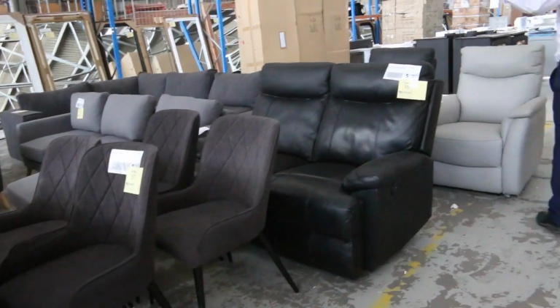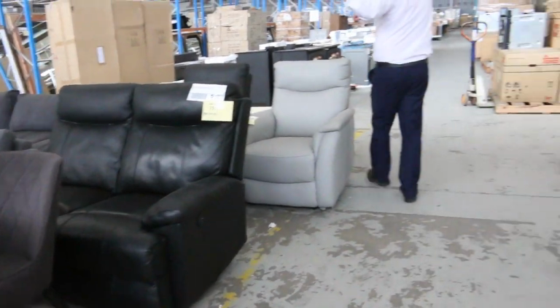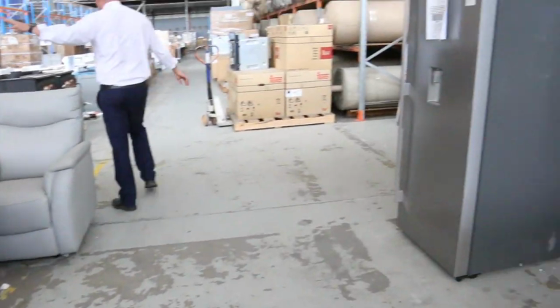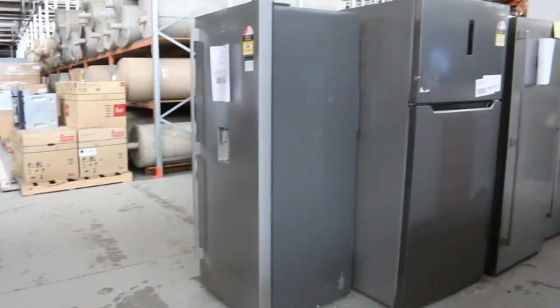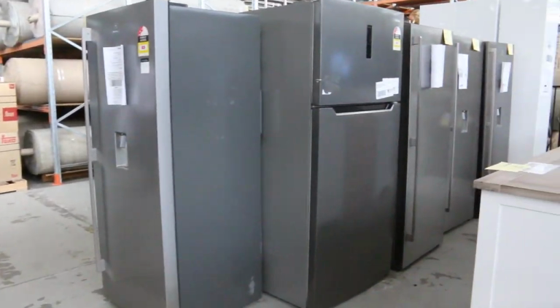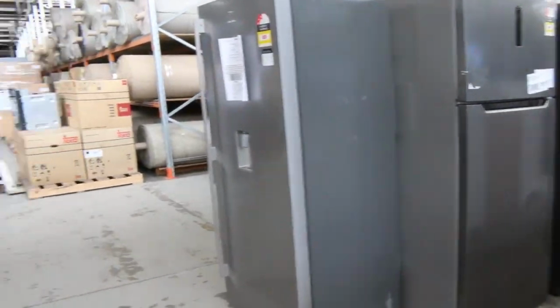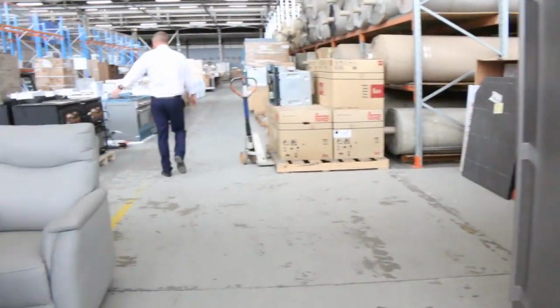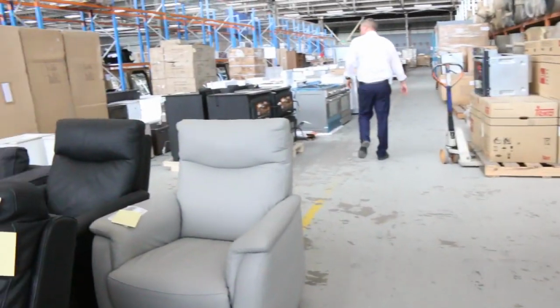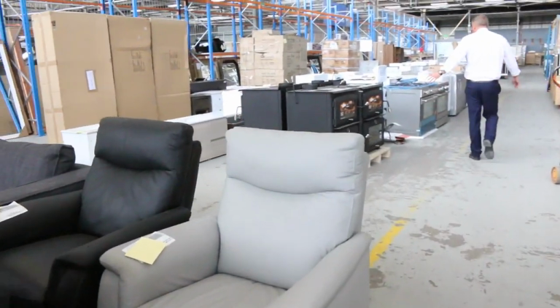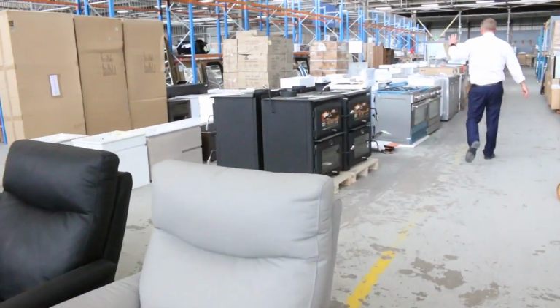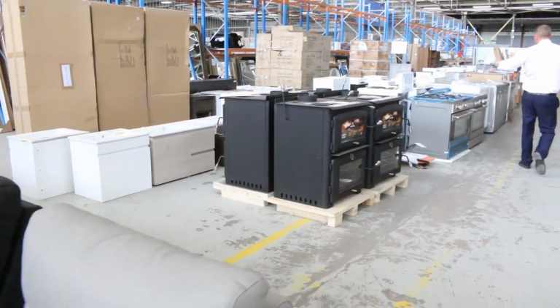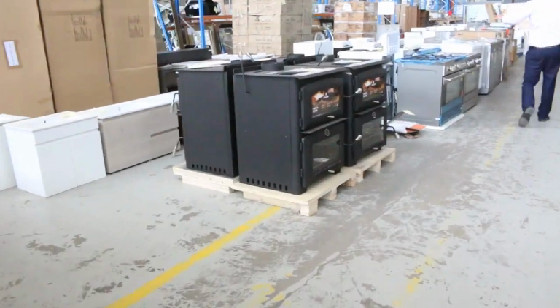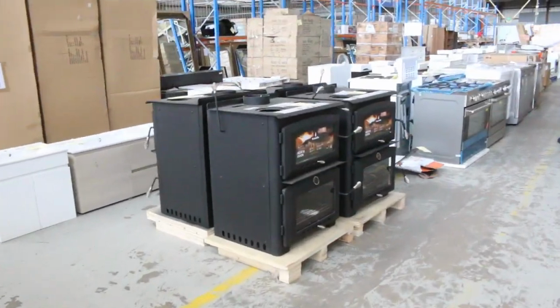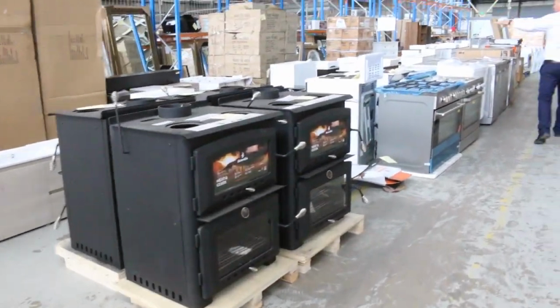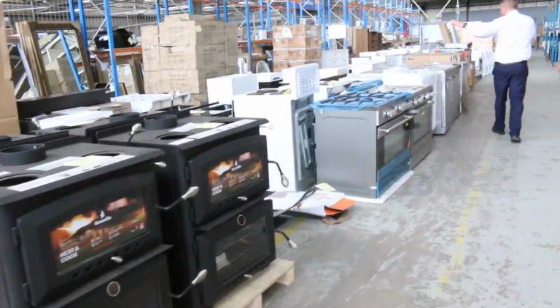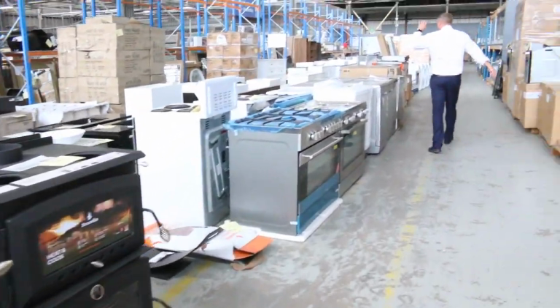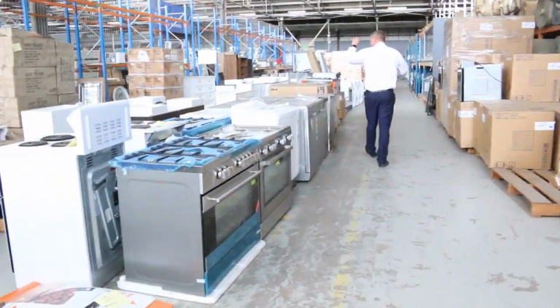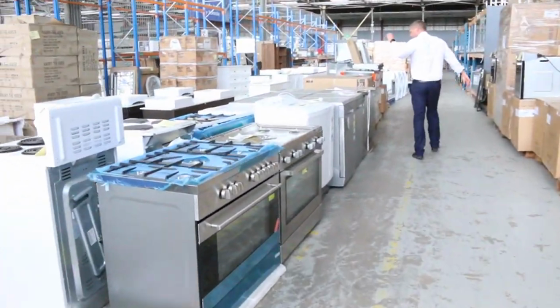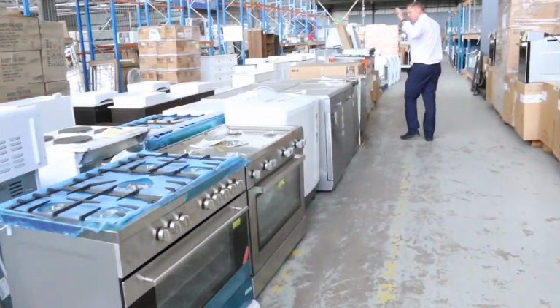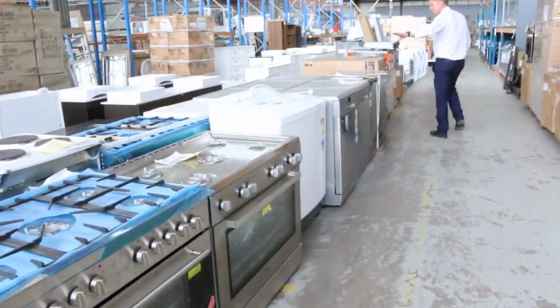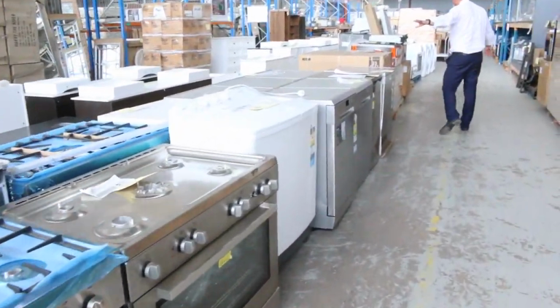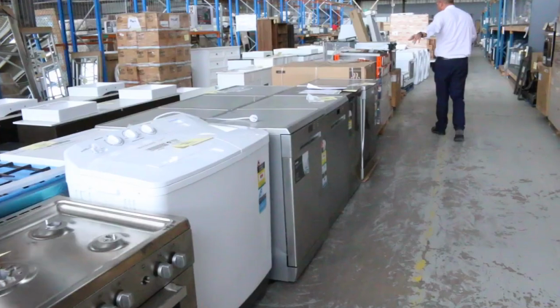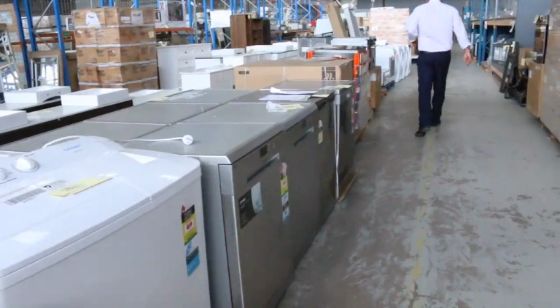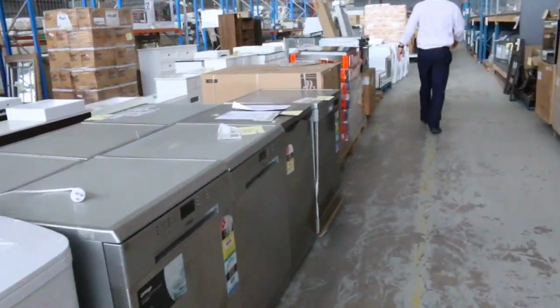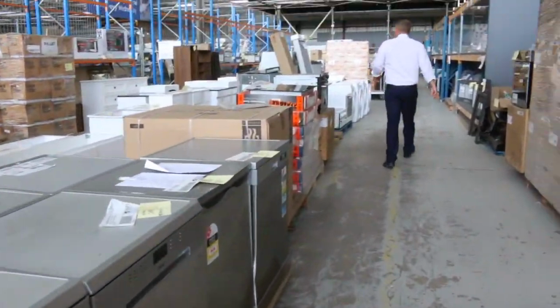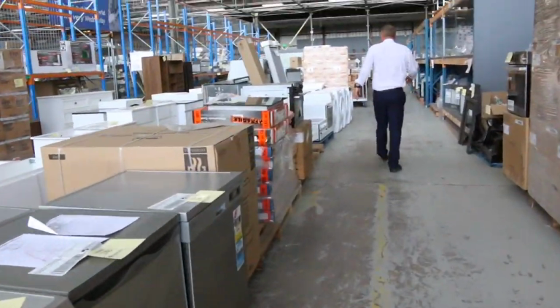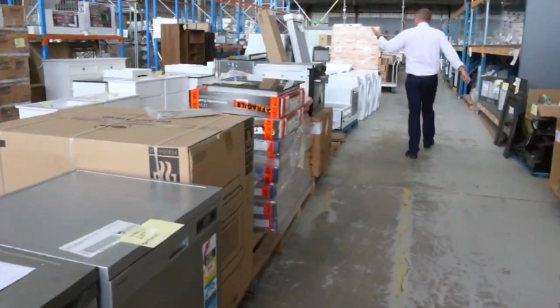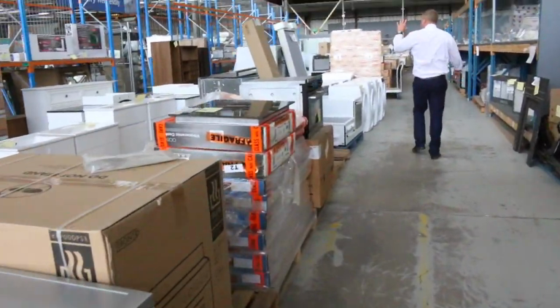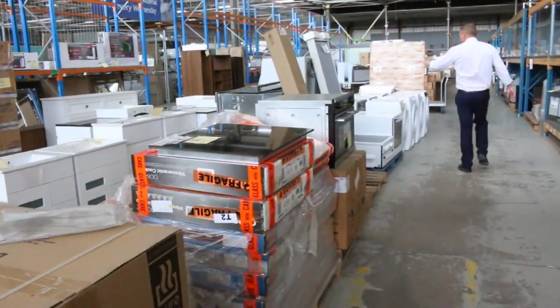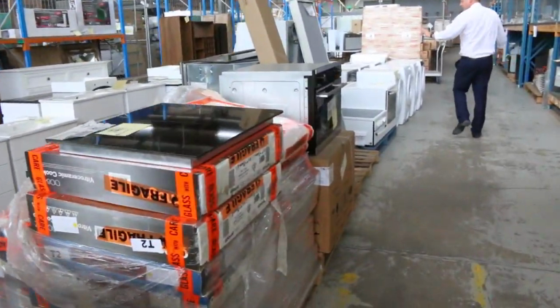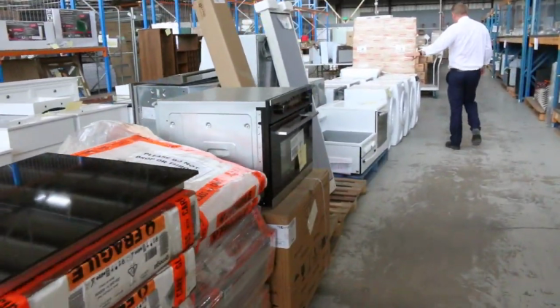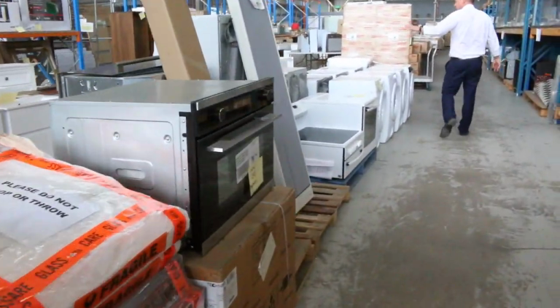Heaps more lounge room furniture as well, really nice to see all that there. Loads of cooking appliances, freestanding cooktops. We've also got some beautiful-looking dishwashers, and I can see some dryers, so there's plenty of laundry stuff too.